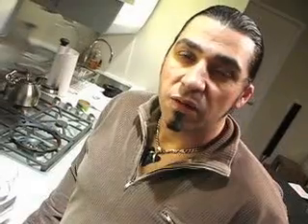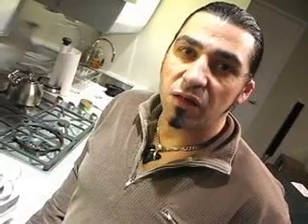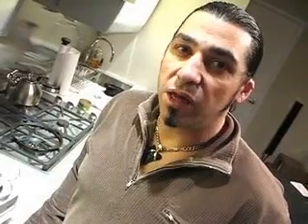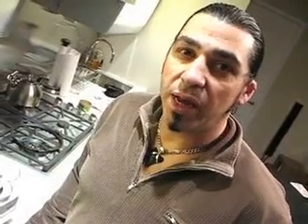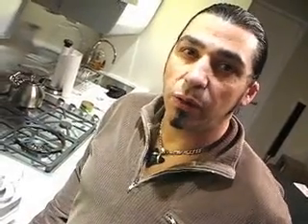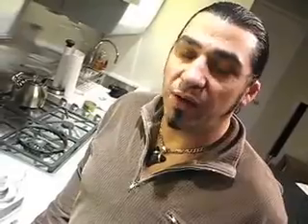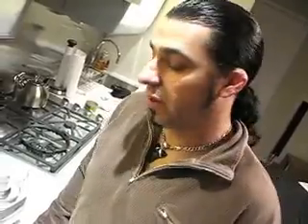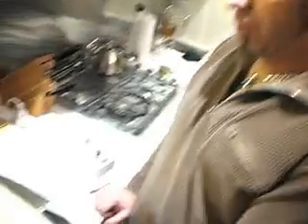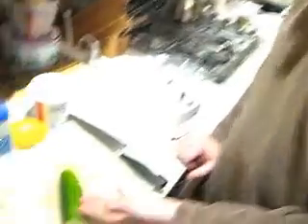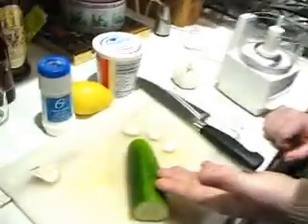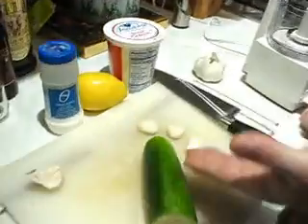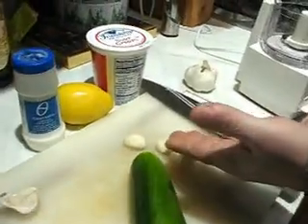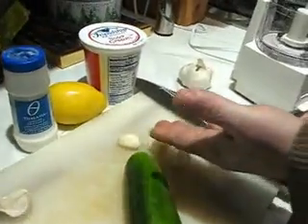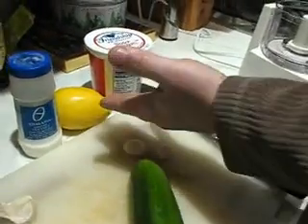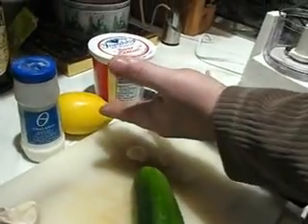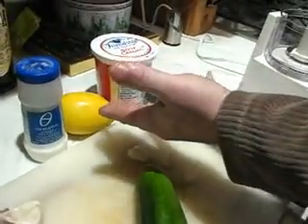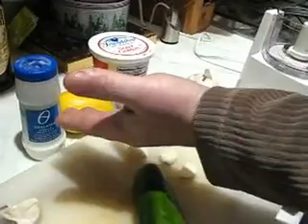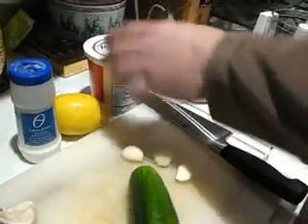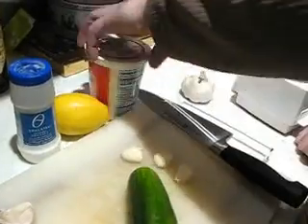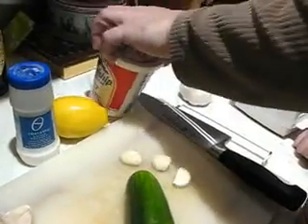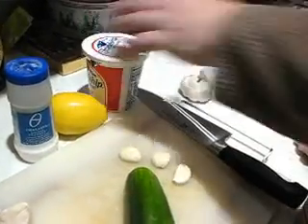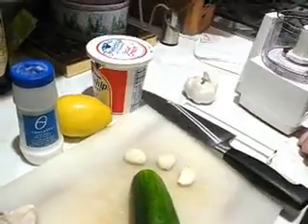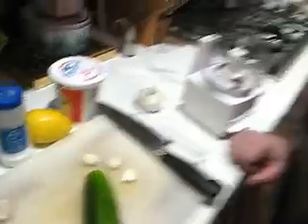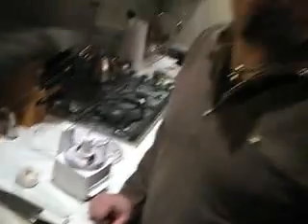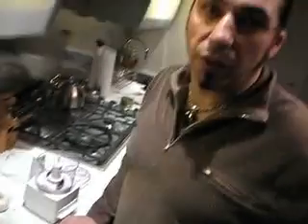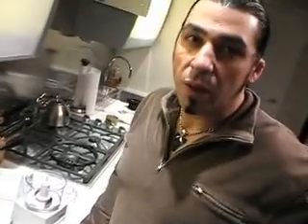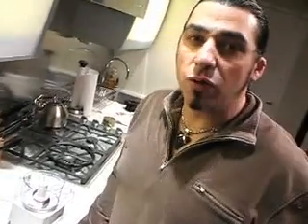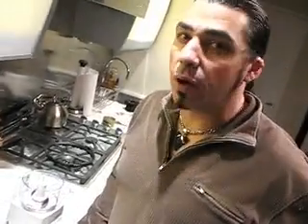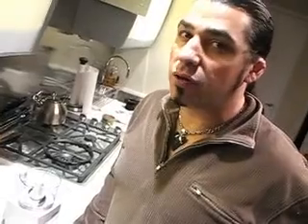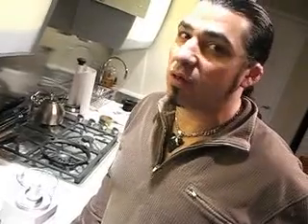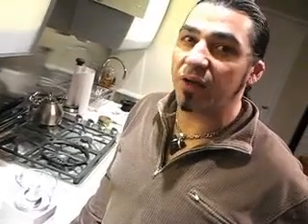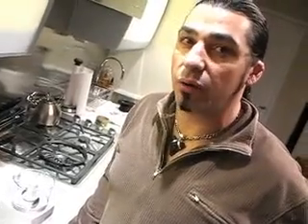Tzatziki is very easy to make. You only need five ingredients: cucumber, garlic, lemon, salt, and of course sour cream or yogurt, depending on what you want to use. If you use yogurt, make sure it doesn't have any sugar in it.